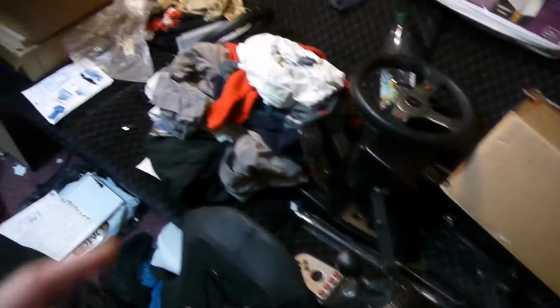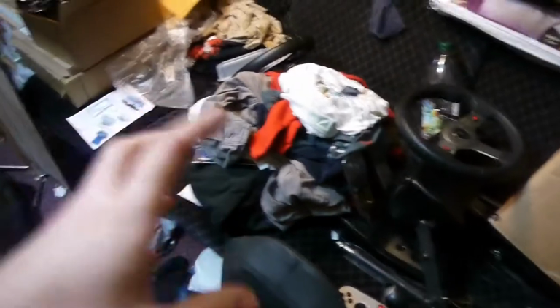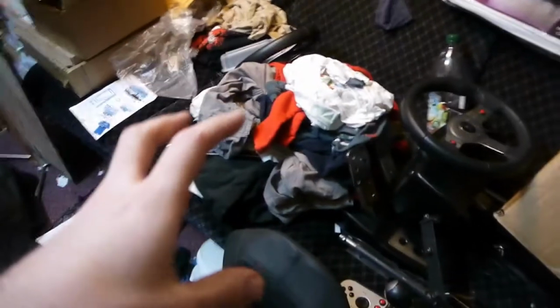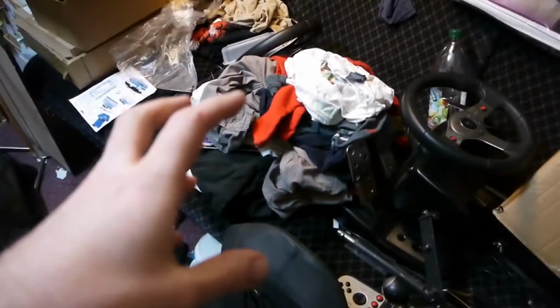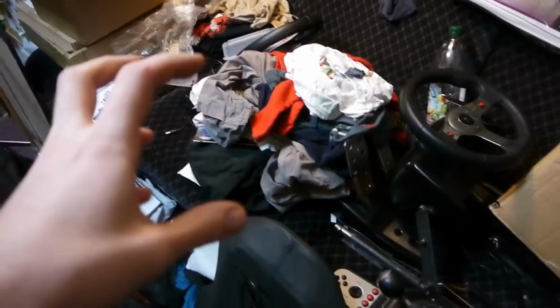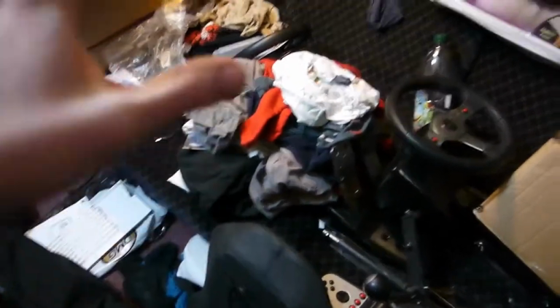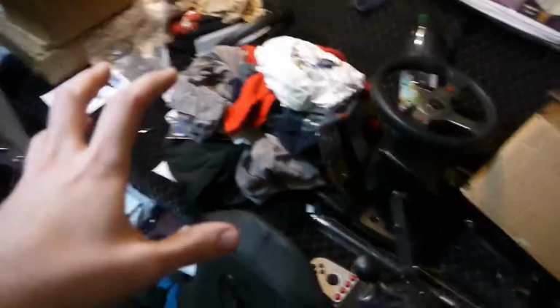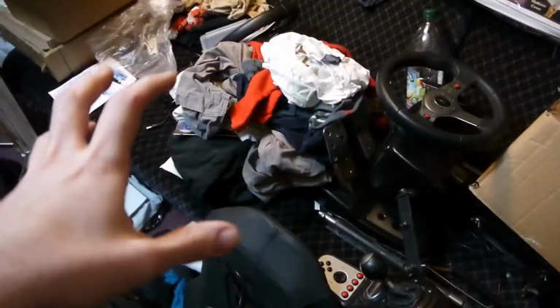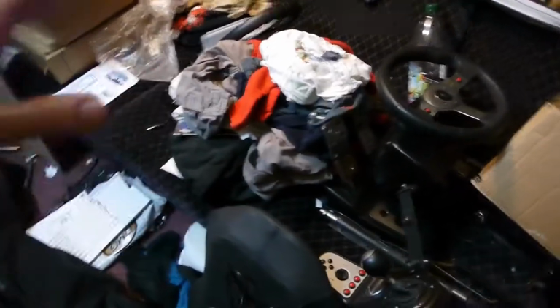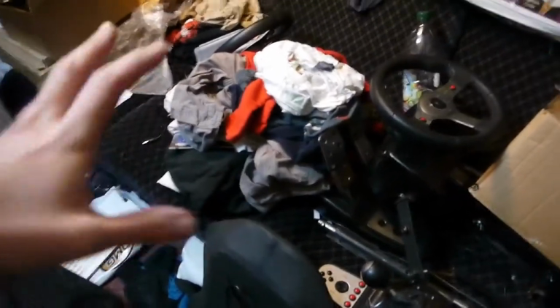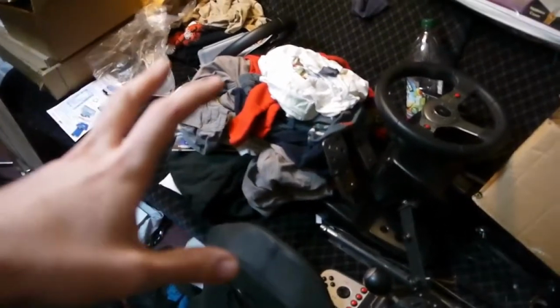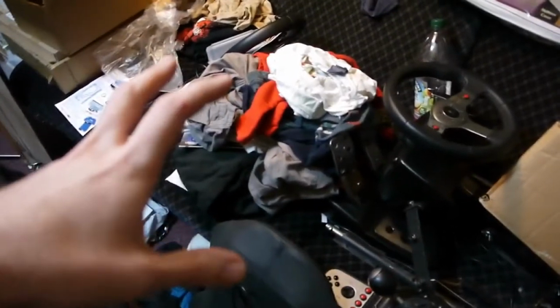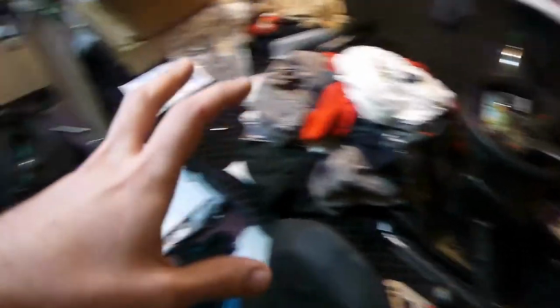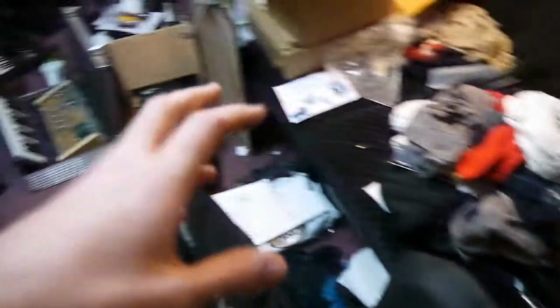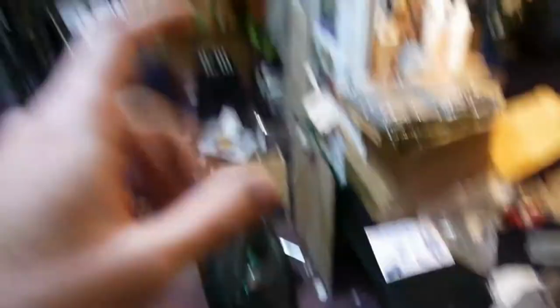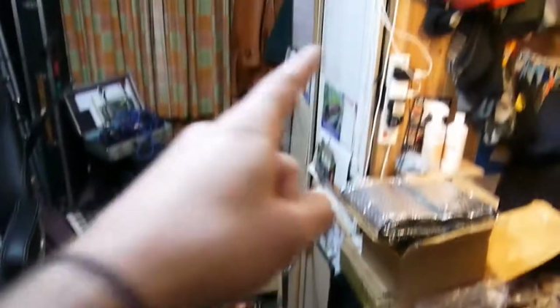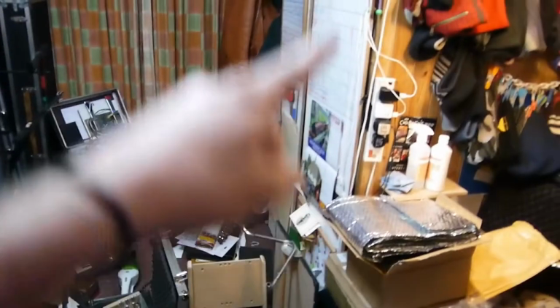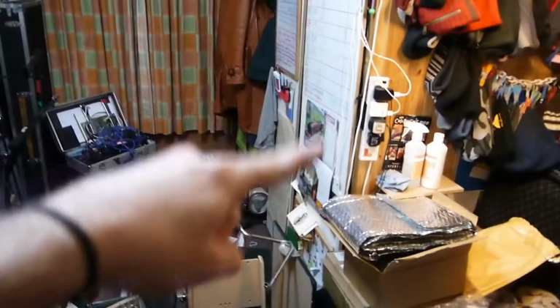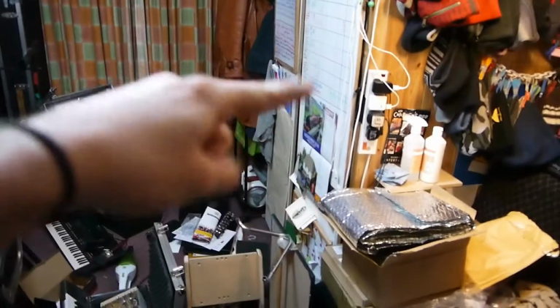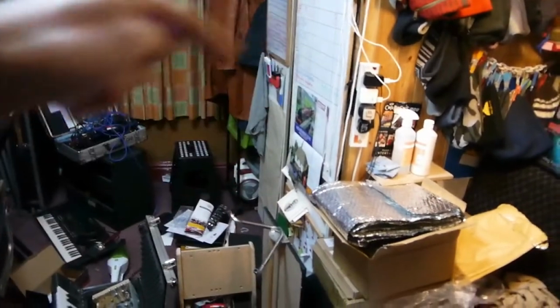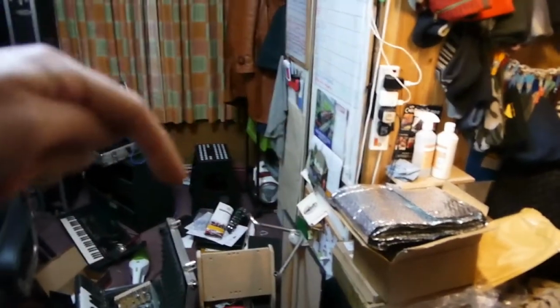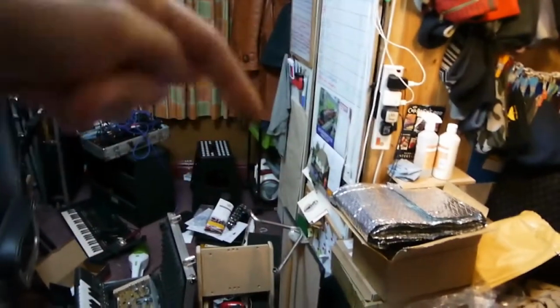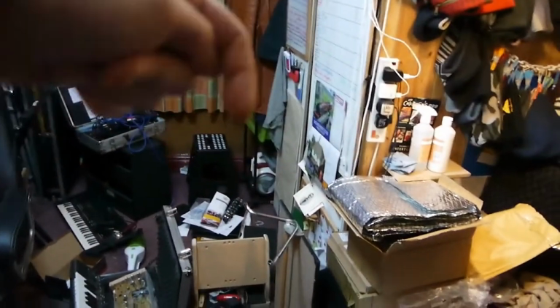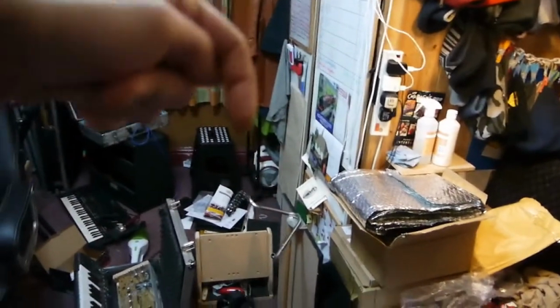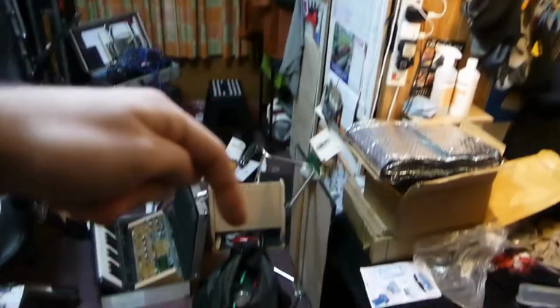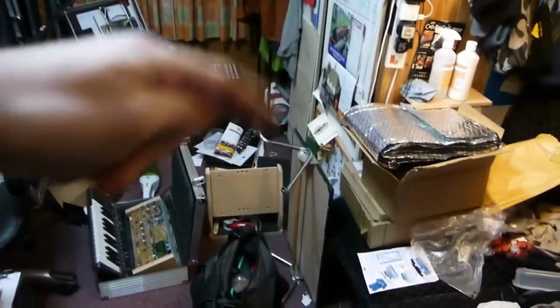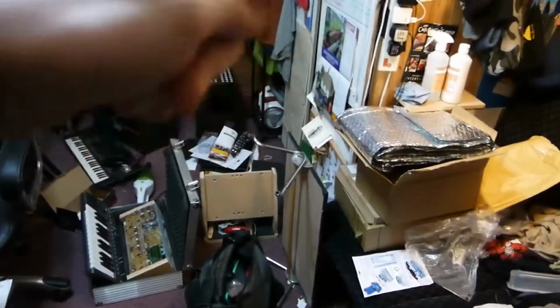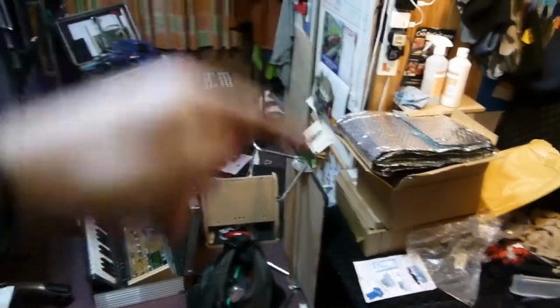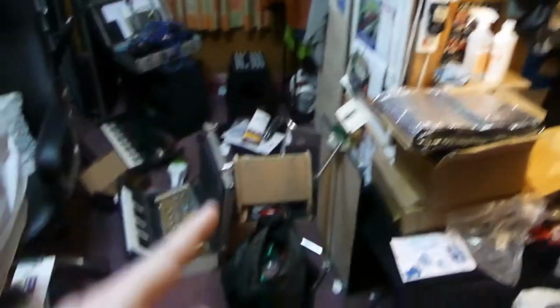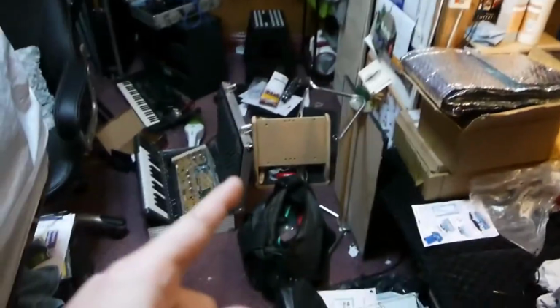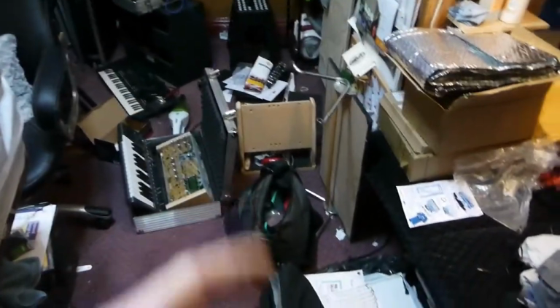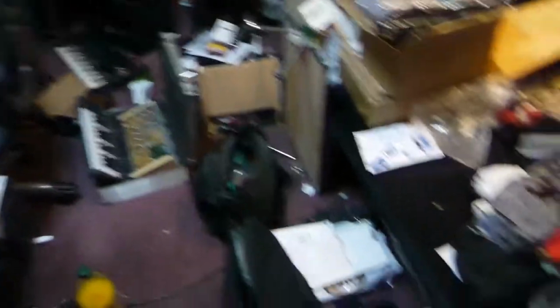Then we've got the washing that's next to it — that's clean washing which I still need to fold — but the problem is my folding table is behind this. You open that up and there's a folding table, but I can't get to it because I've got all of this stuff.